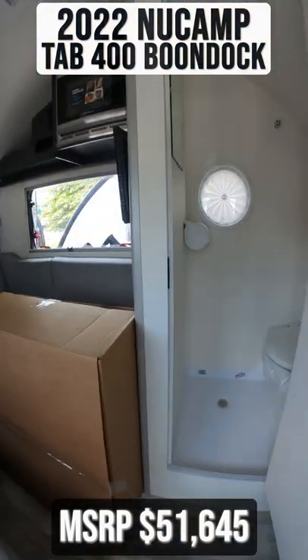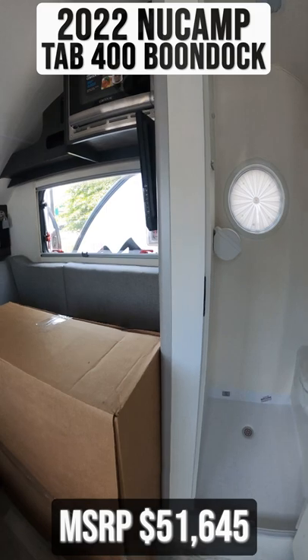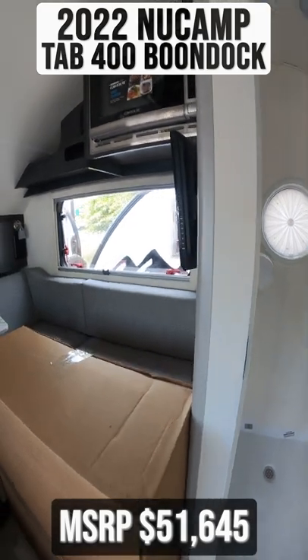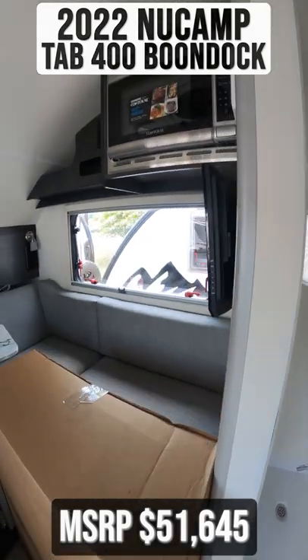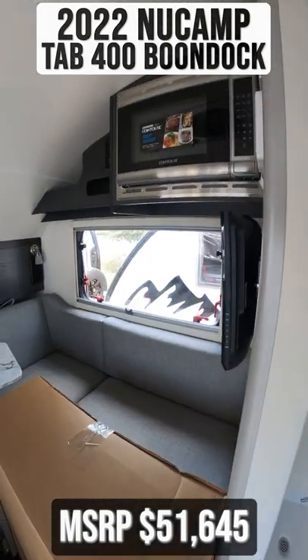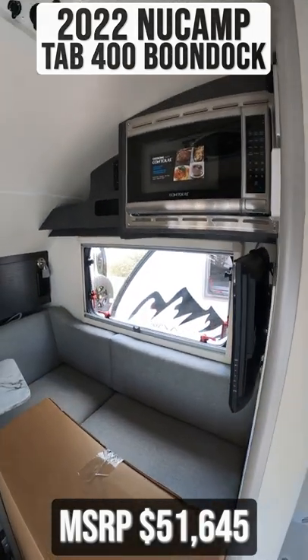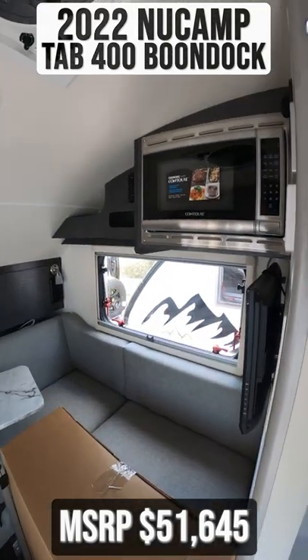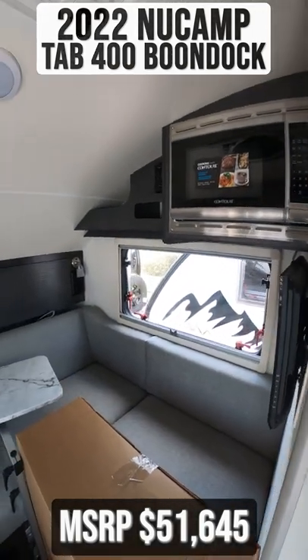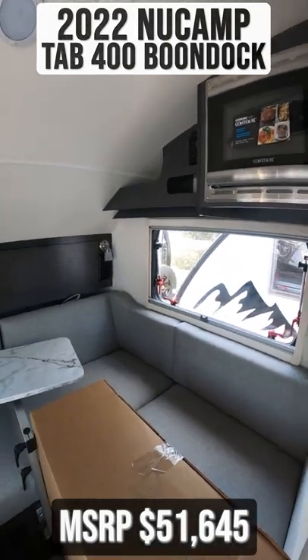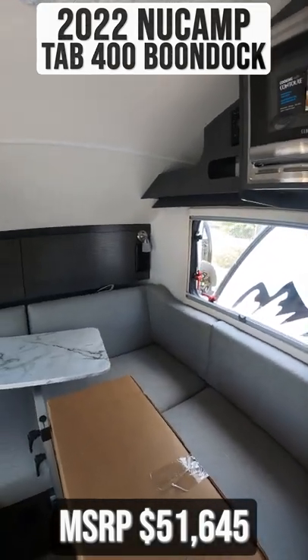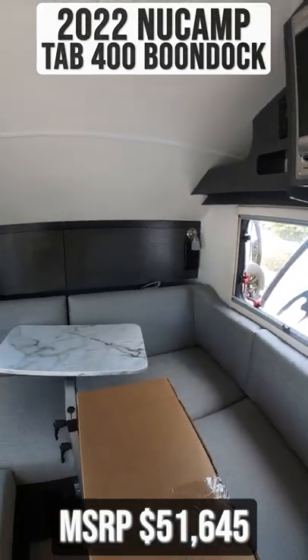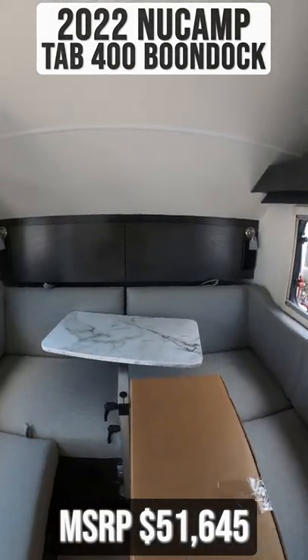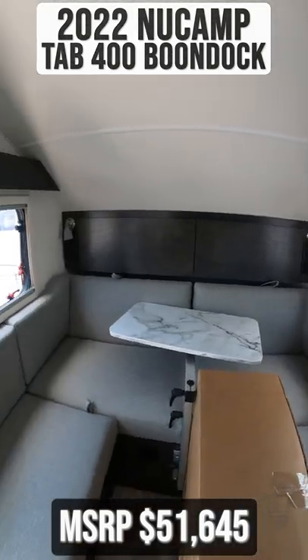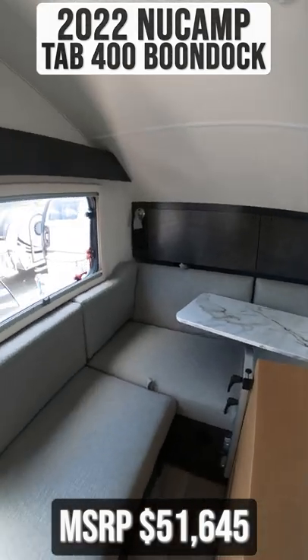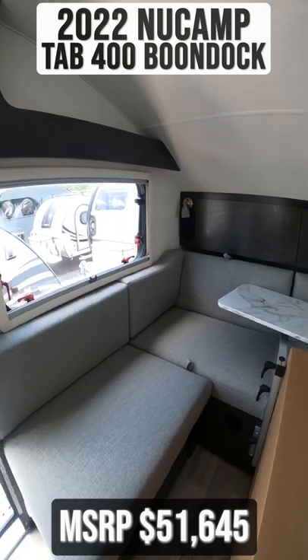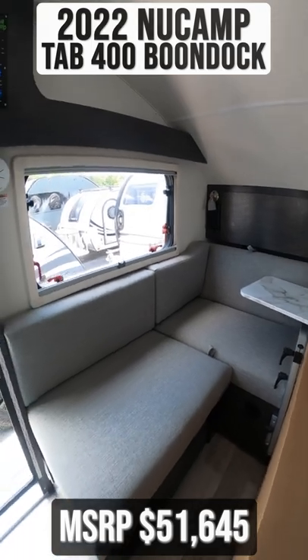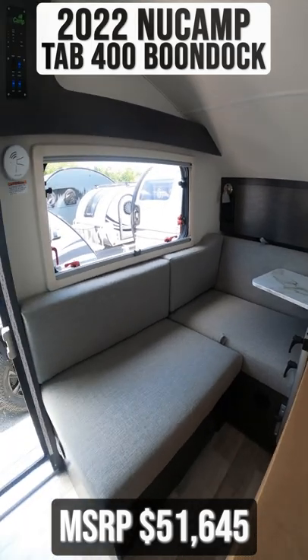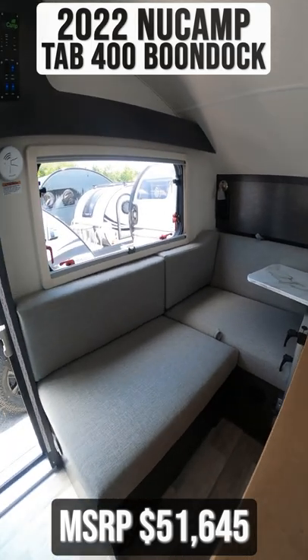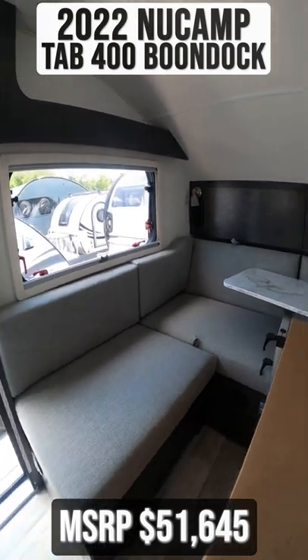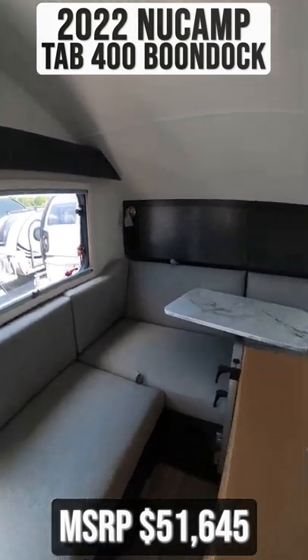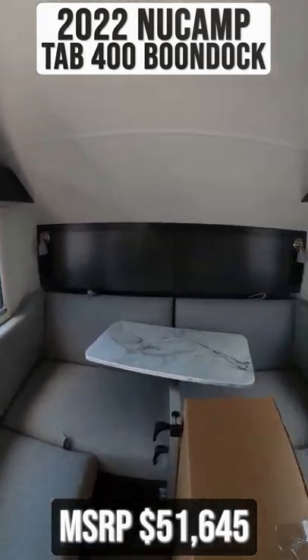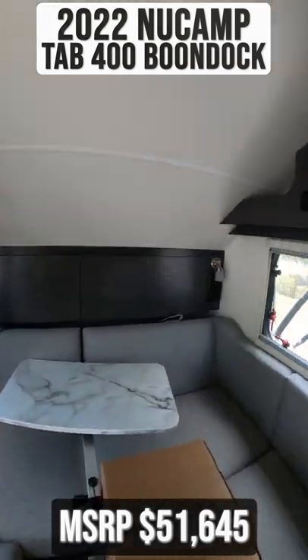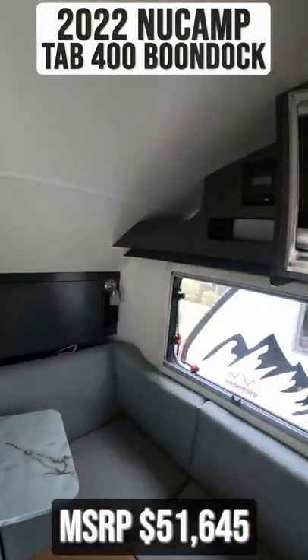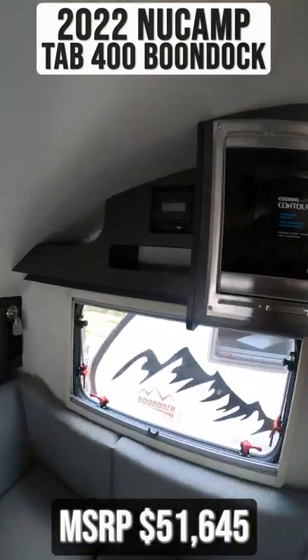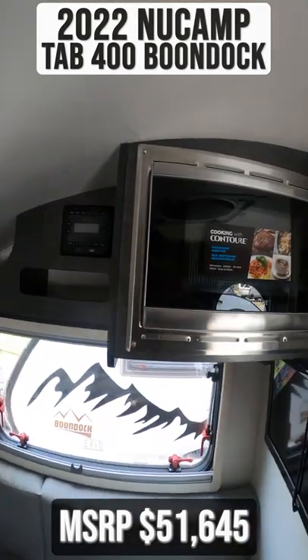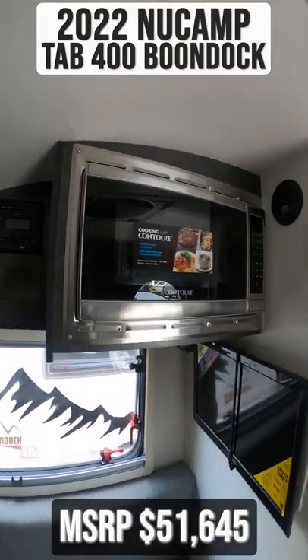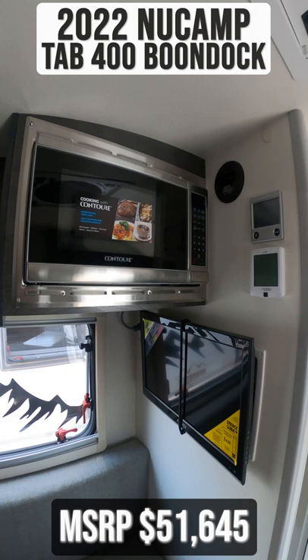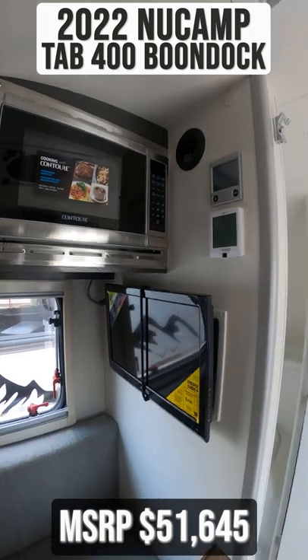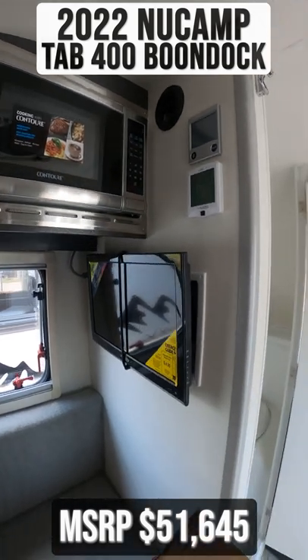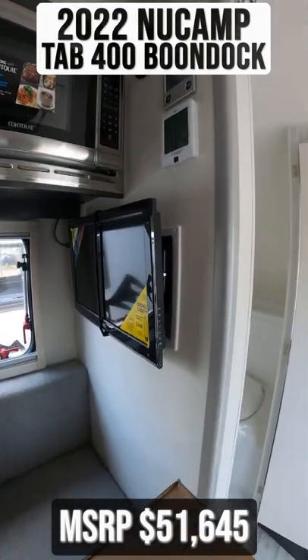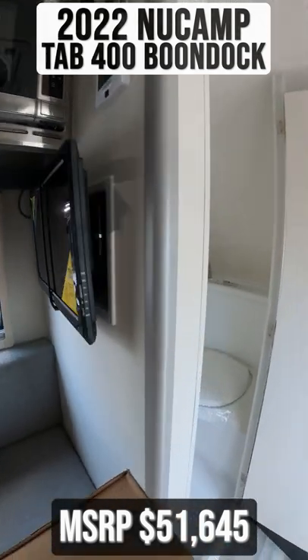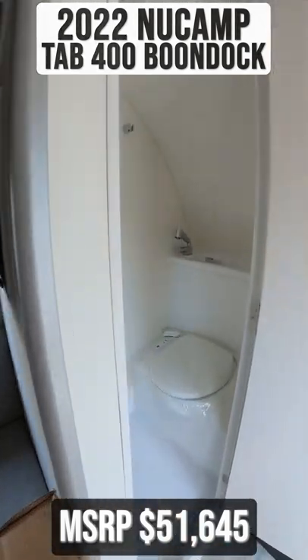Starting inside, make note of your dinette seating which converts into your bed. Above this is your multimedia head unit, convection microwave, and flat screen TV.